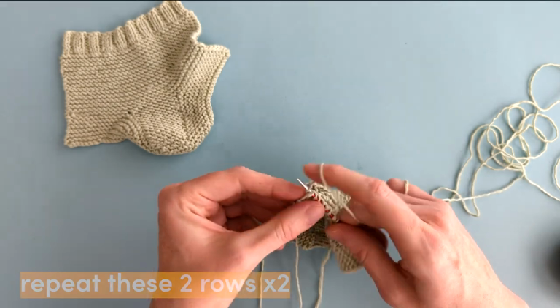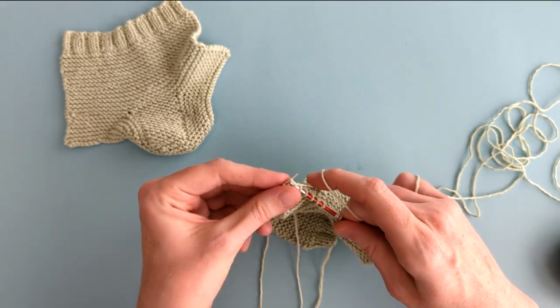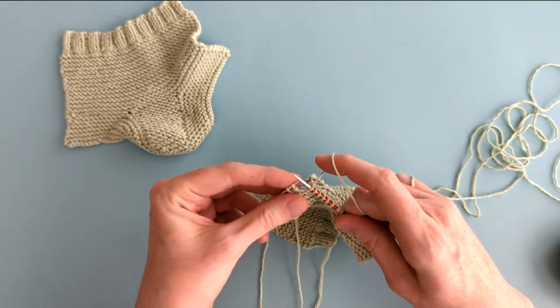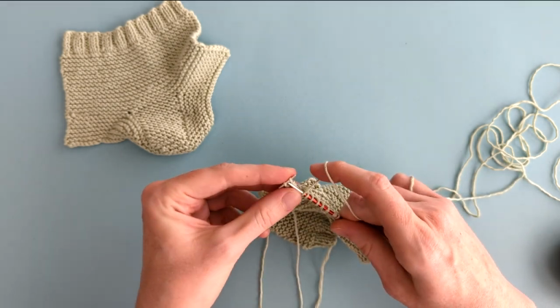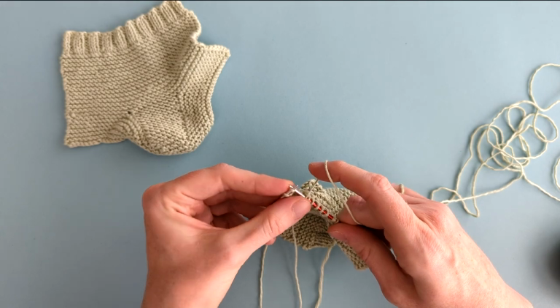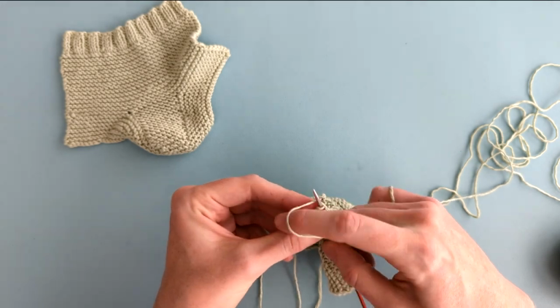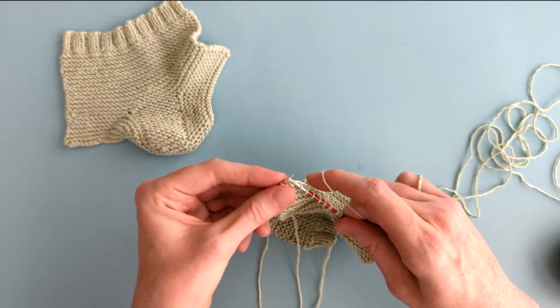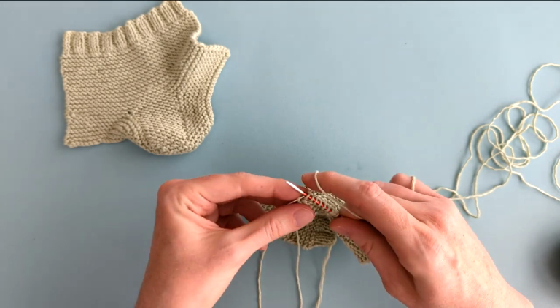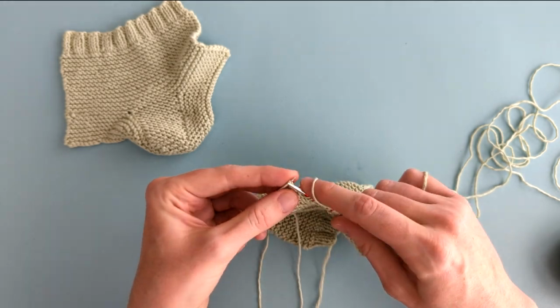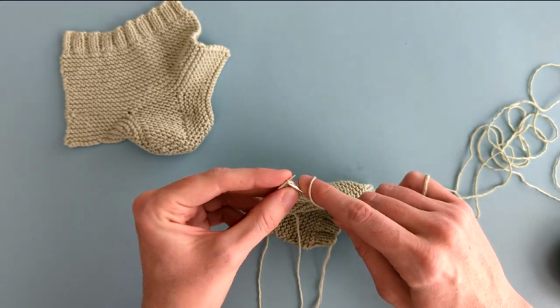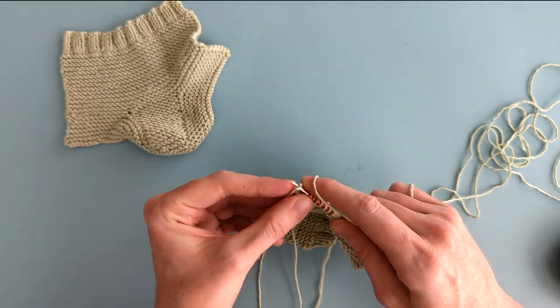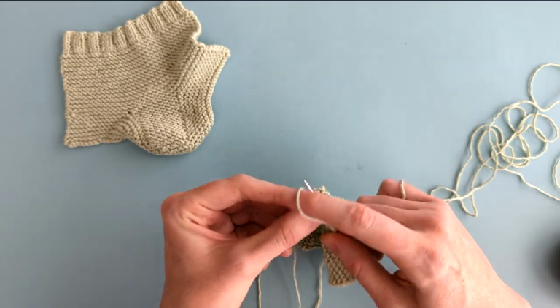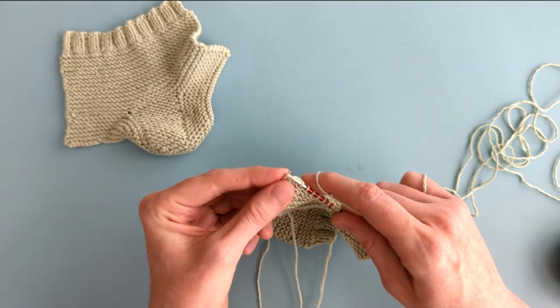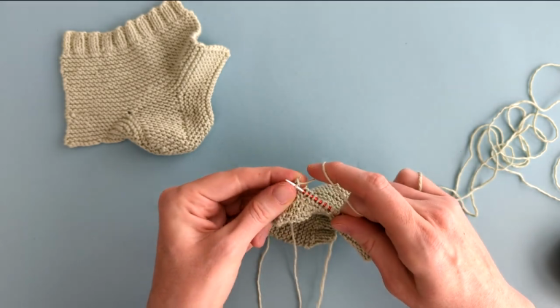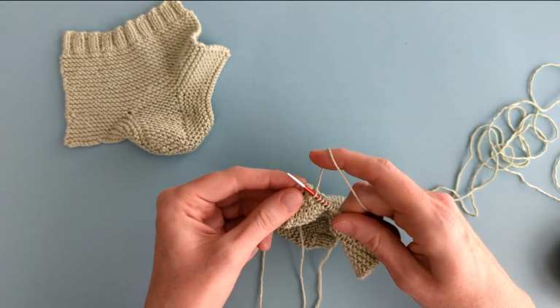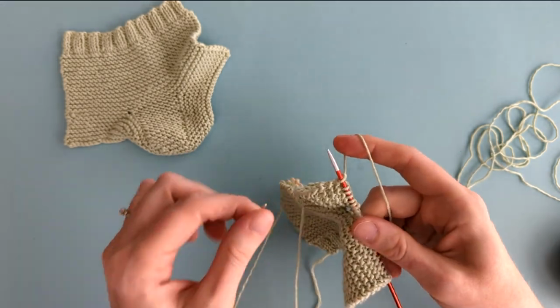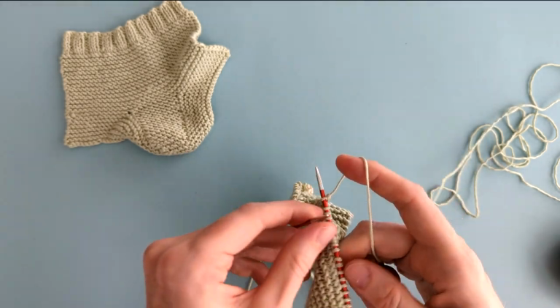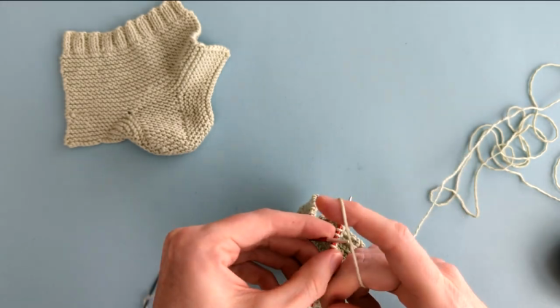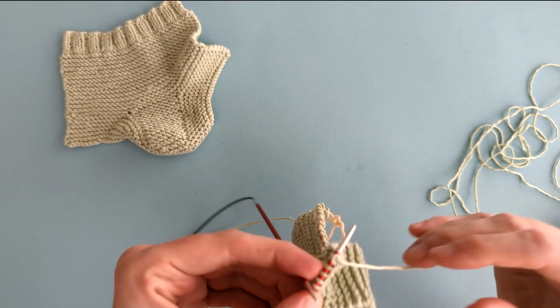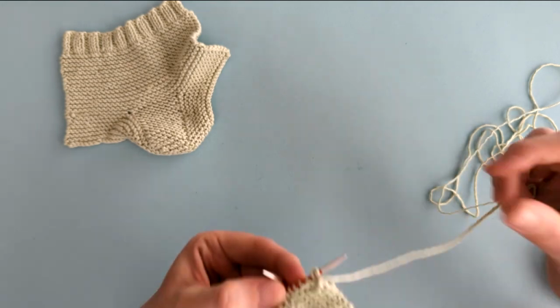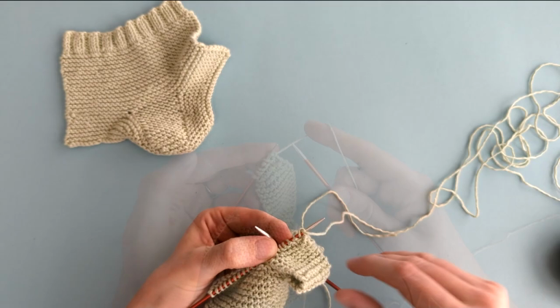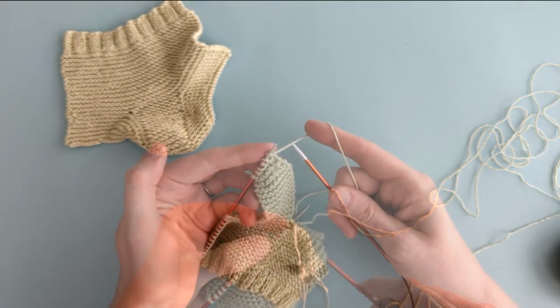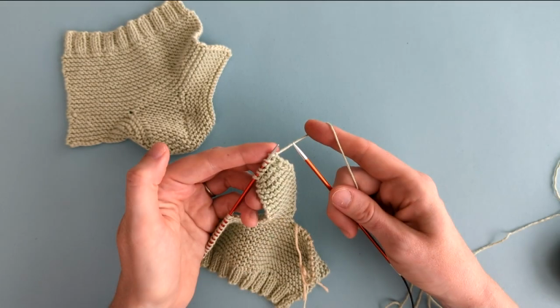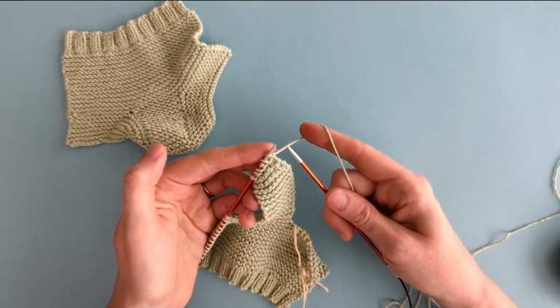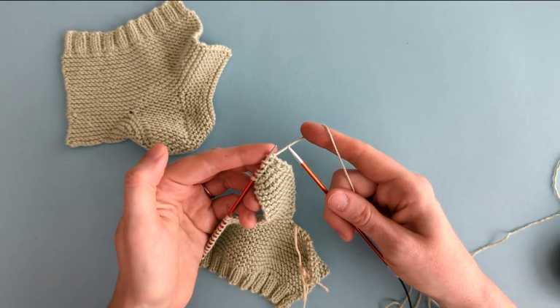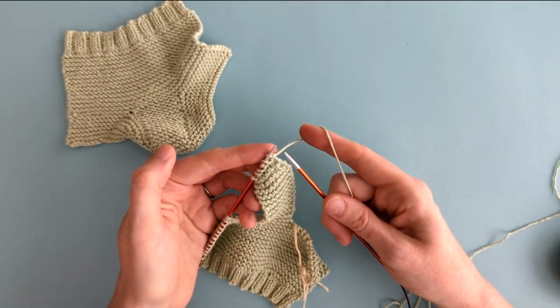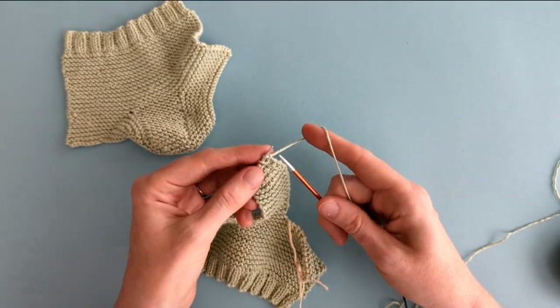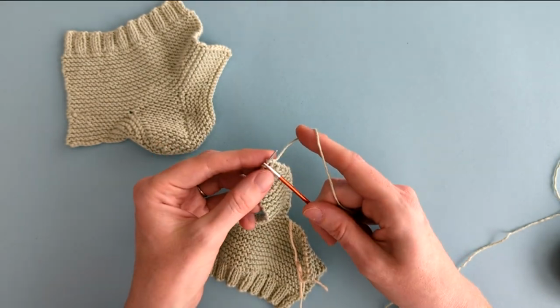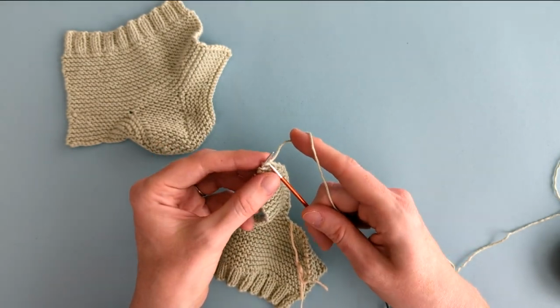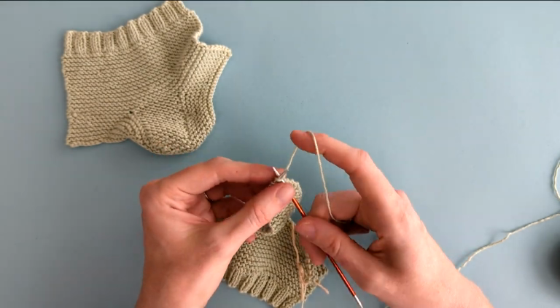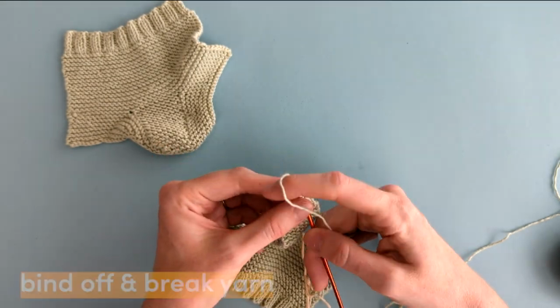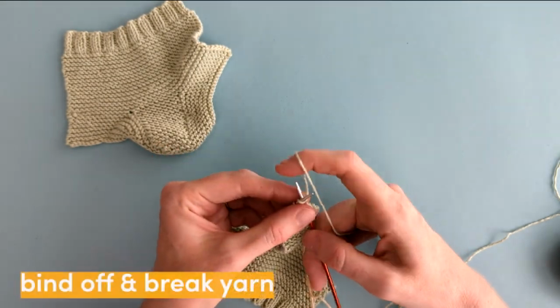After those six stitches, you can bind off and break your yarn. Now we've got just six stitches left, we can bind them off.